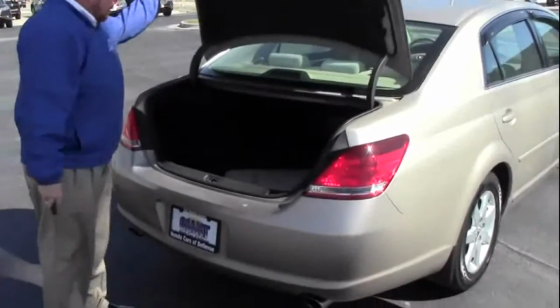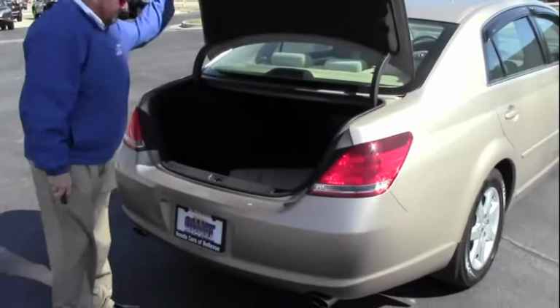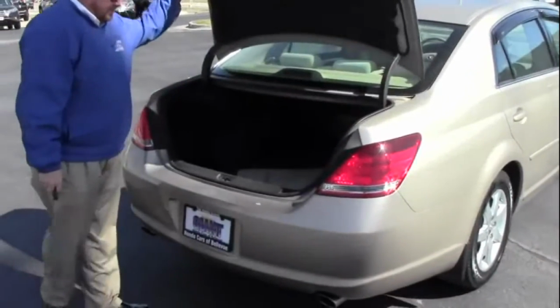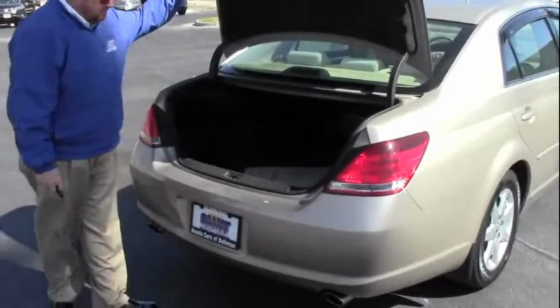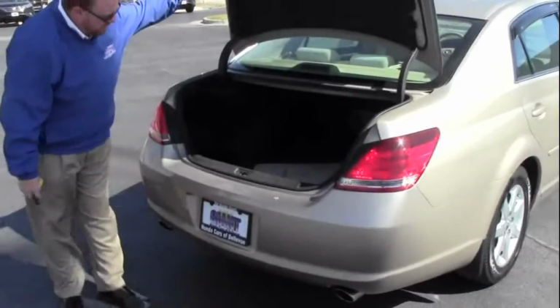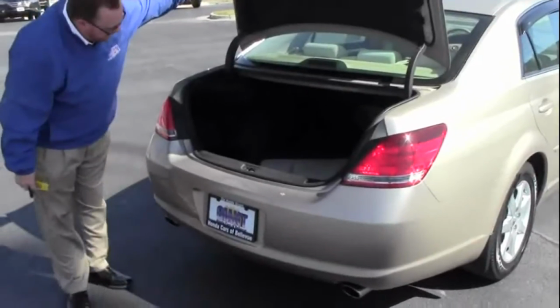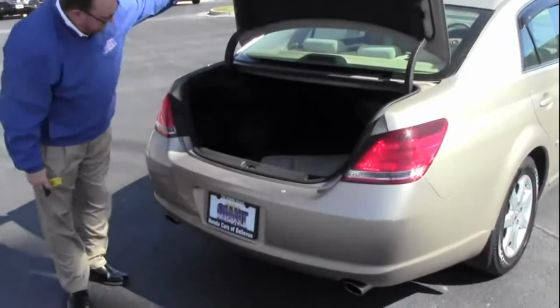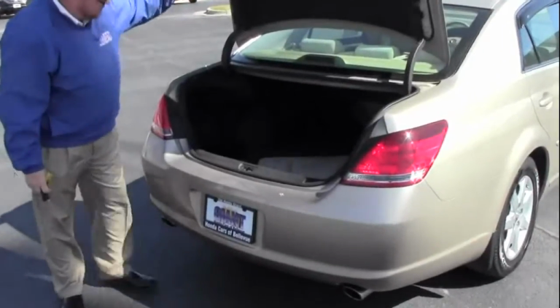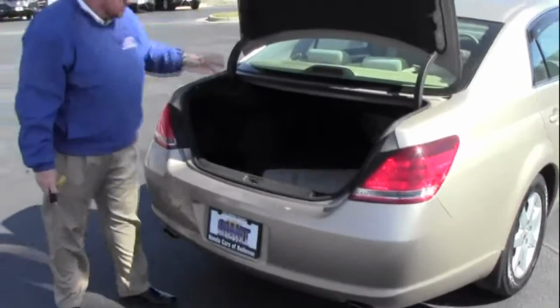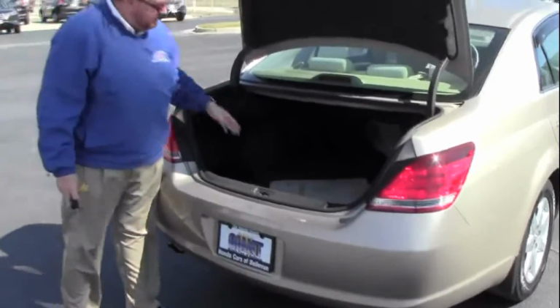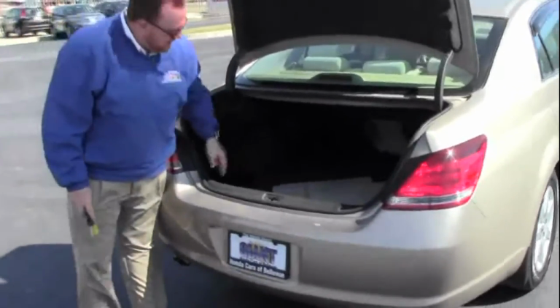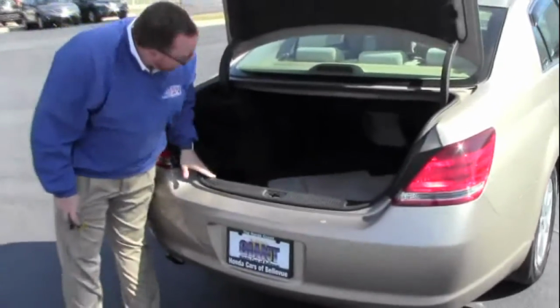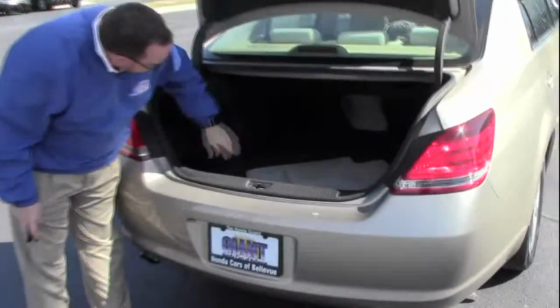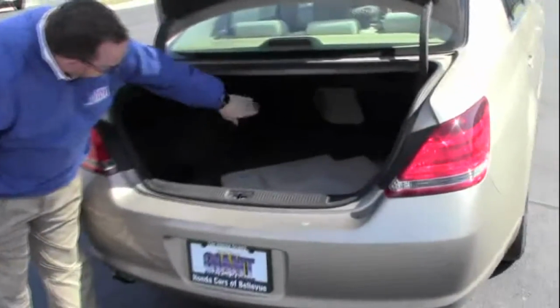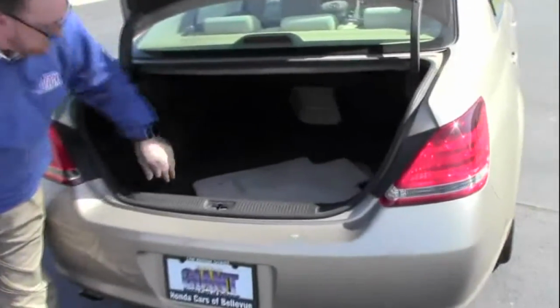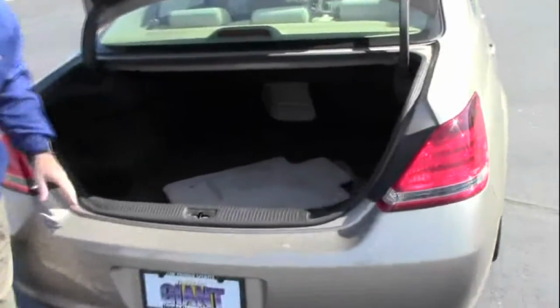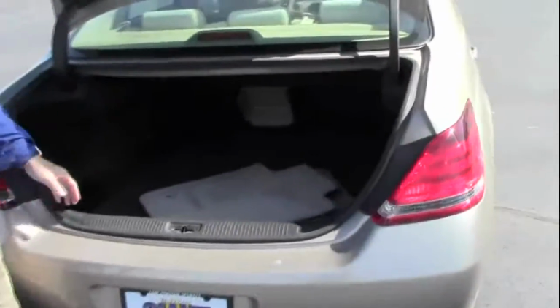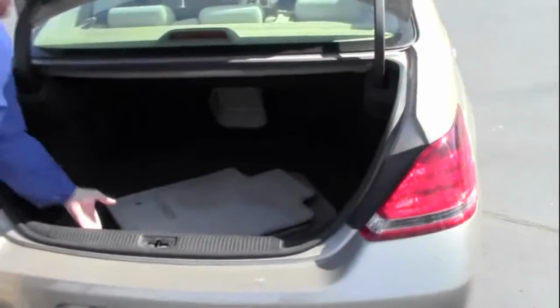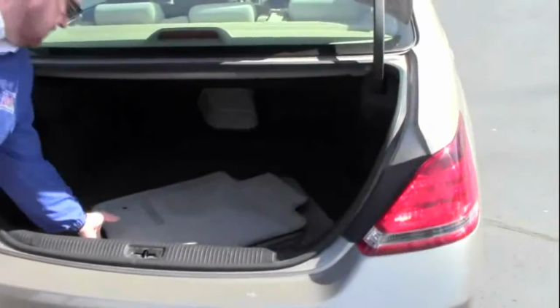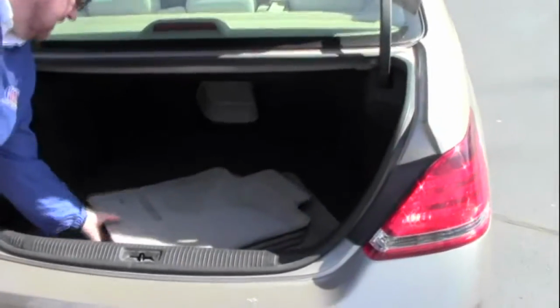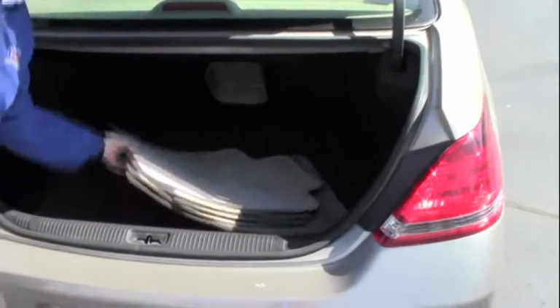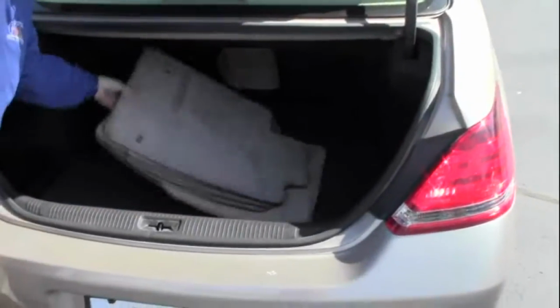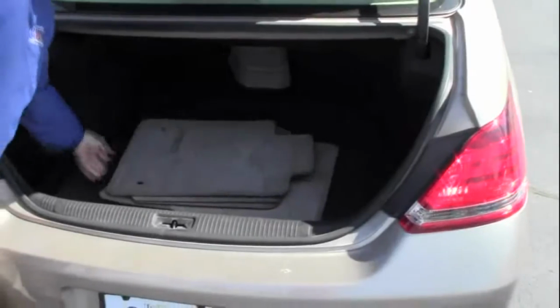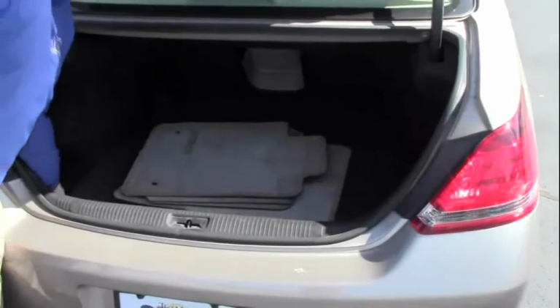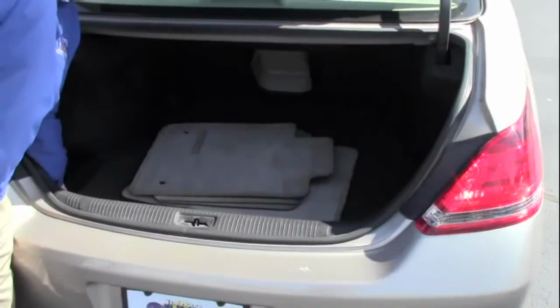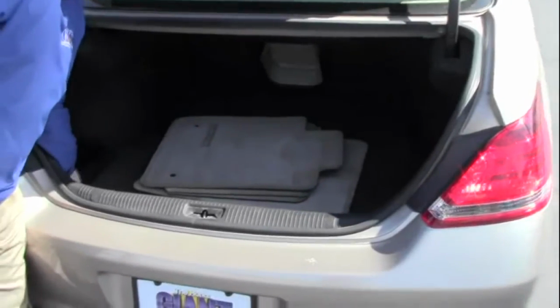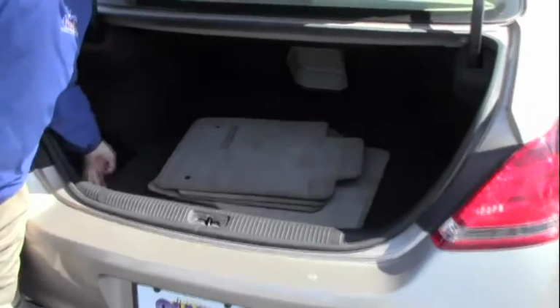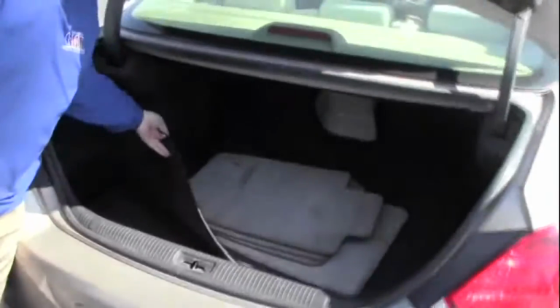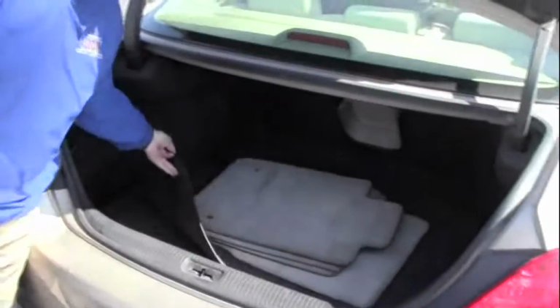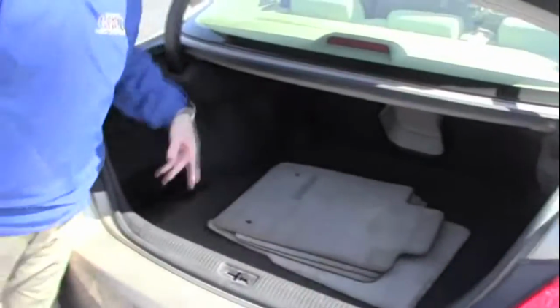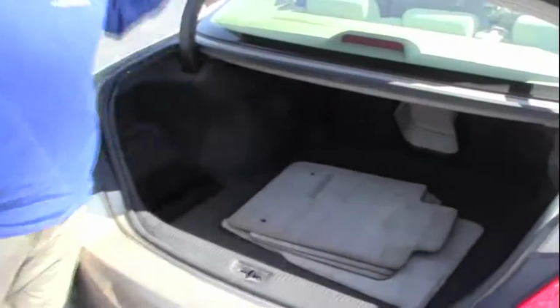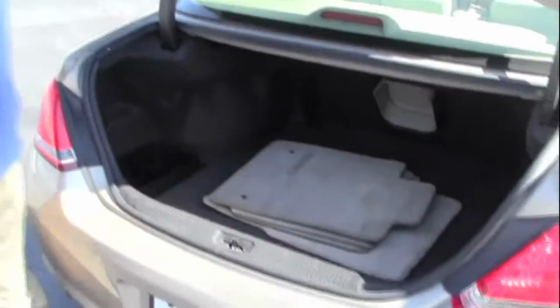The Avalon is a full-size car and obviously has a big trunk, with access into the passenger area if you need the additional space. All the floor mats are here, also a trunk tray, and the spare tire is underneath.